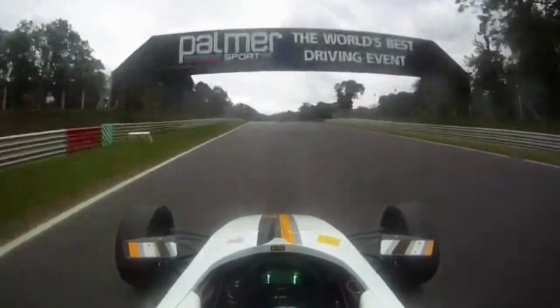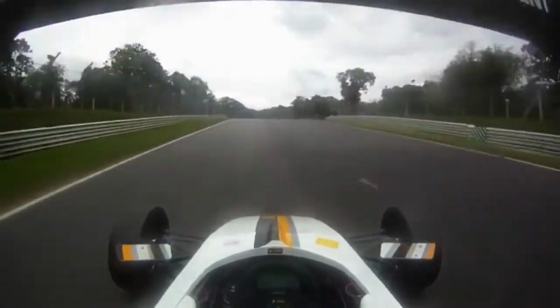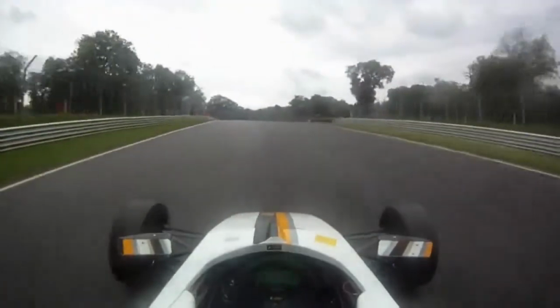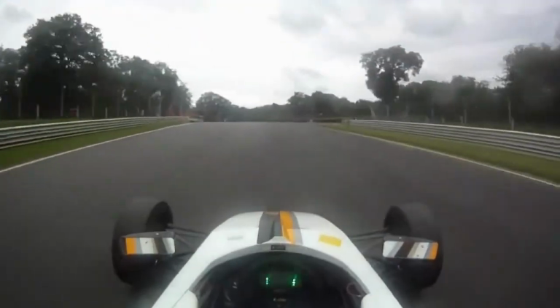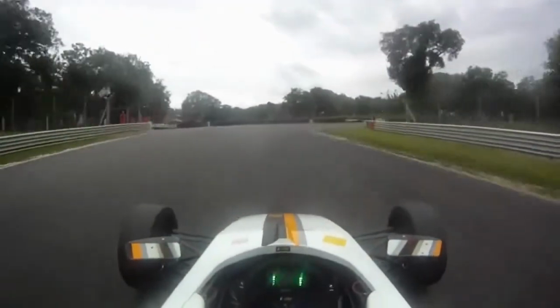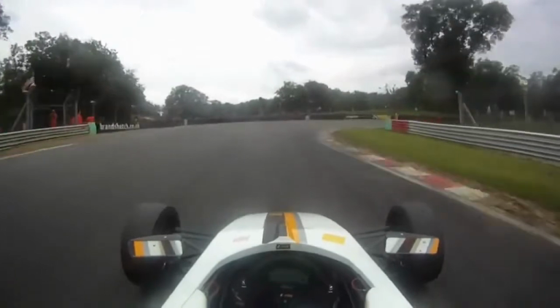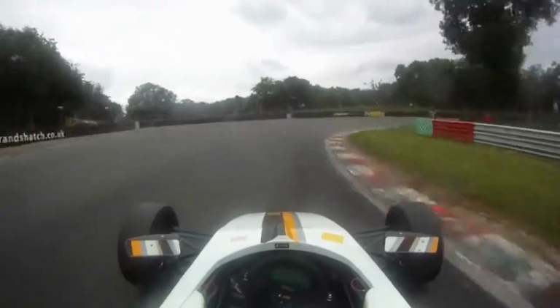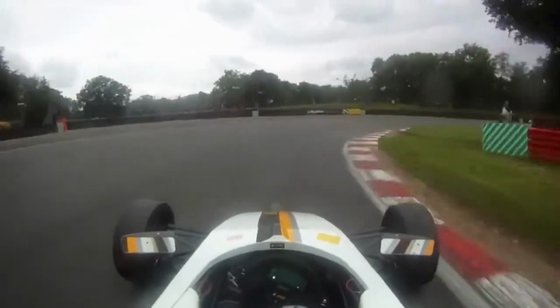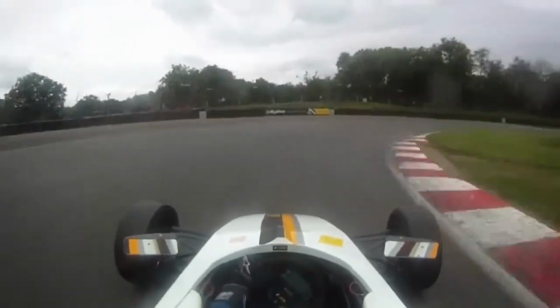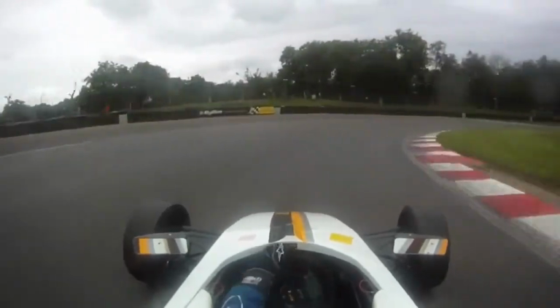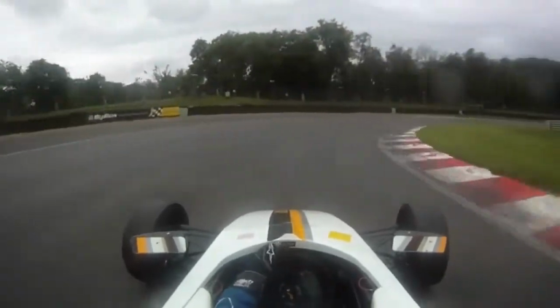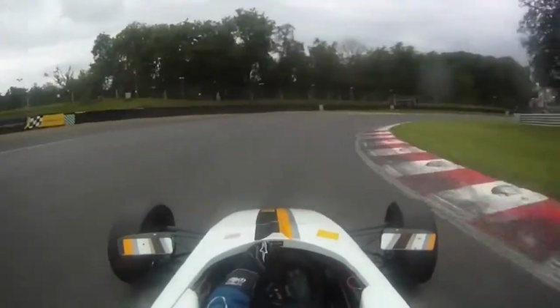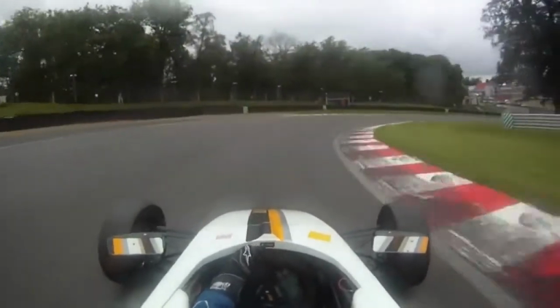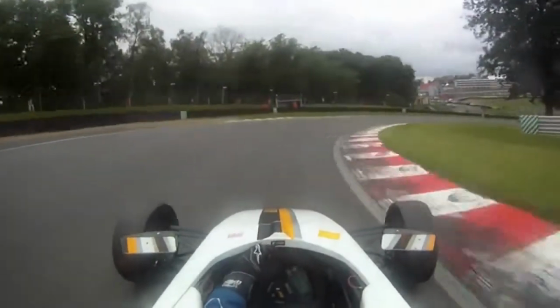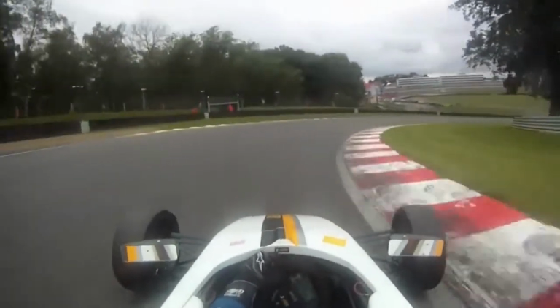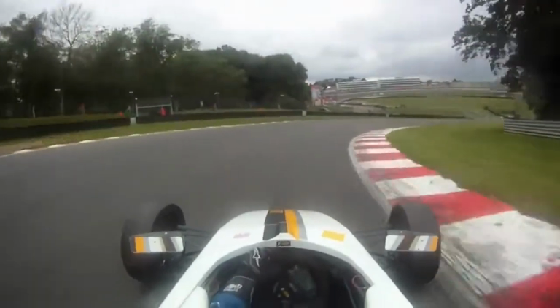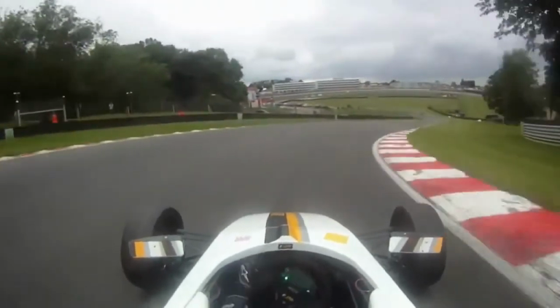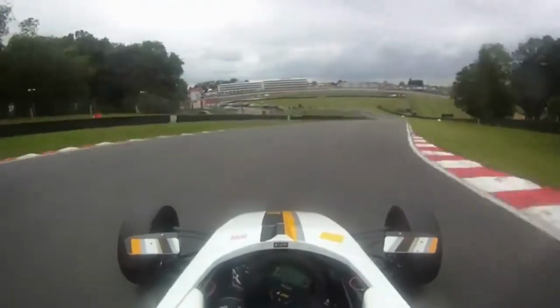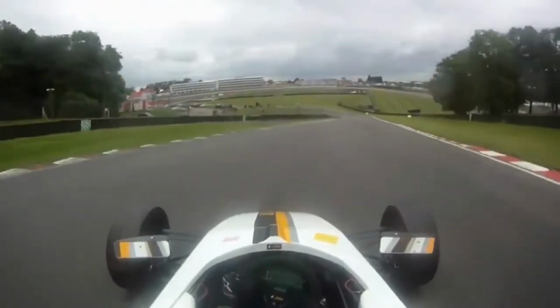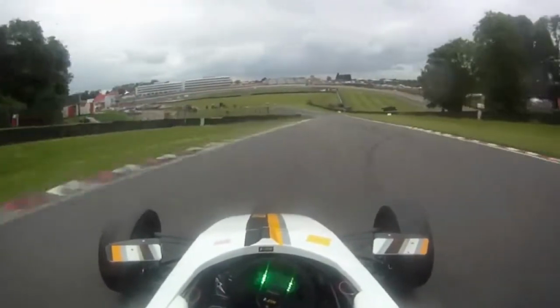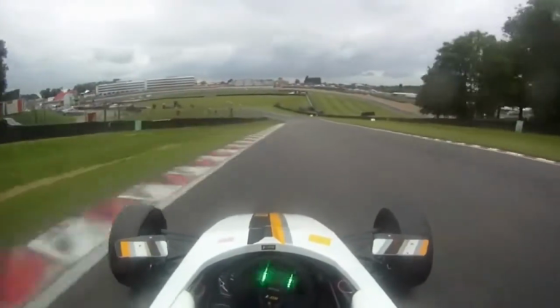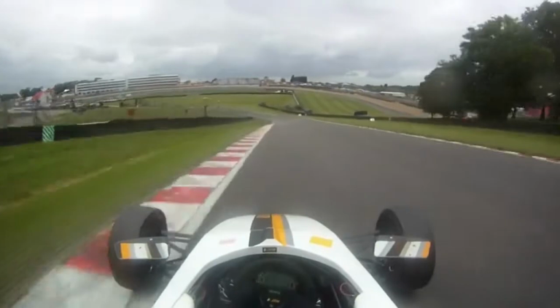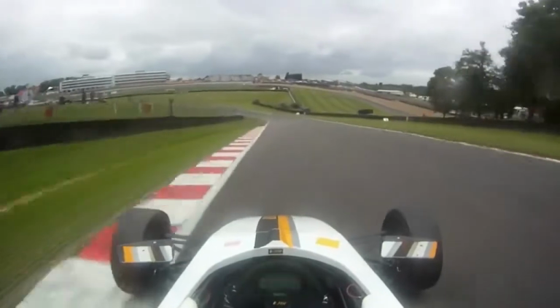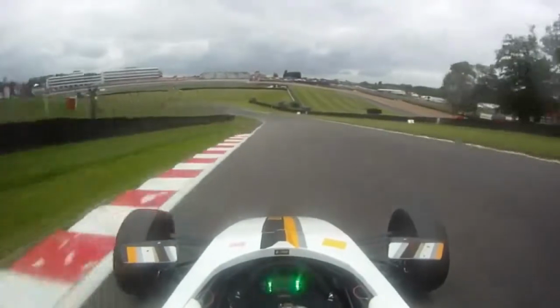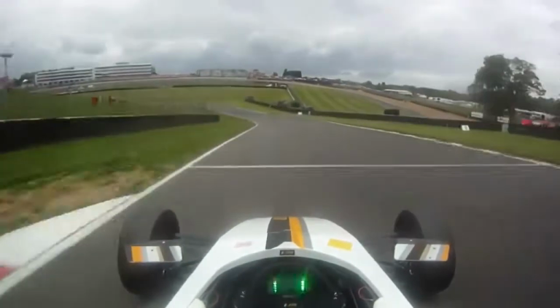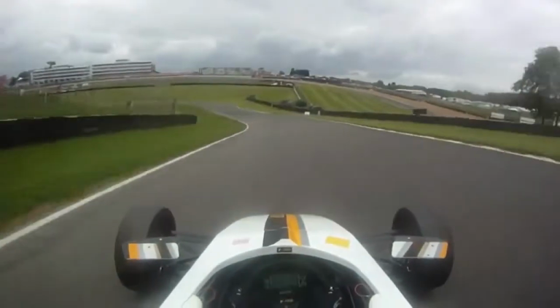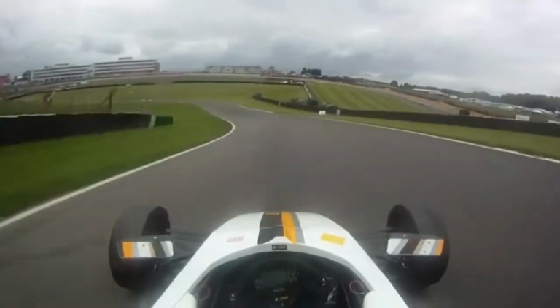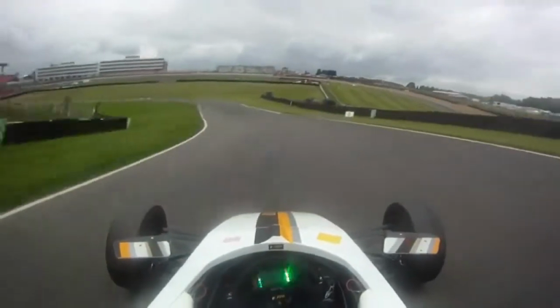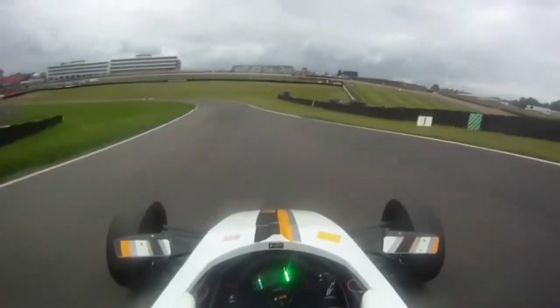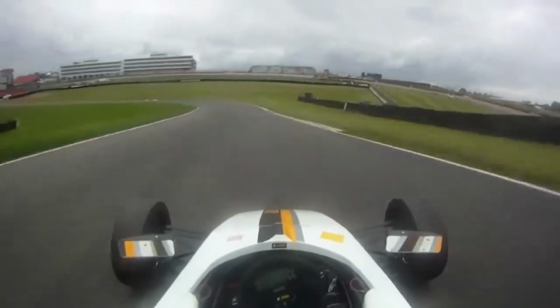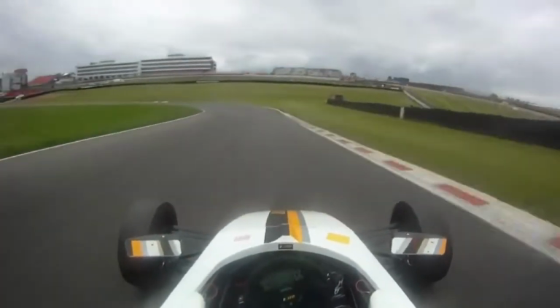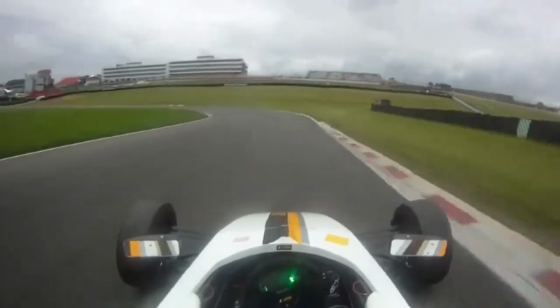Here you go down into 3rd gear — this is a tricky corner, Druids. Here you can go to 4th gear or stay in 3rd to take Graham Hill uphill bend.